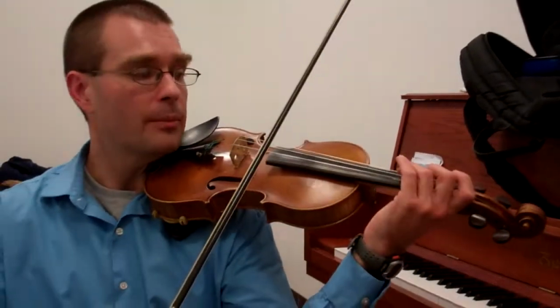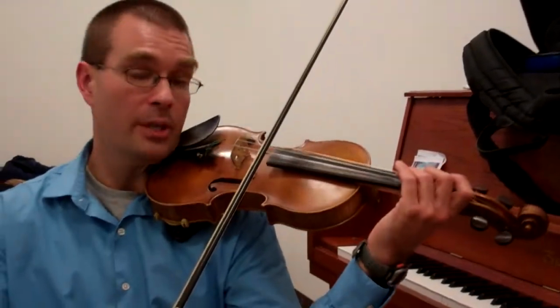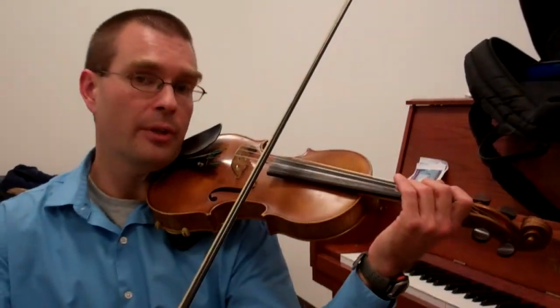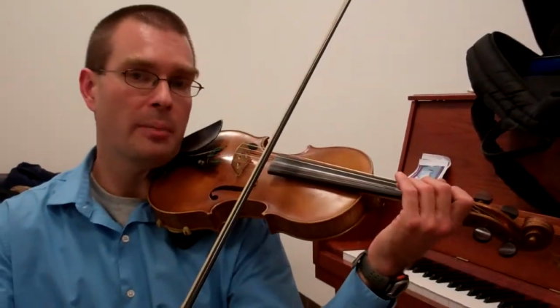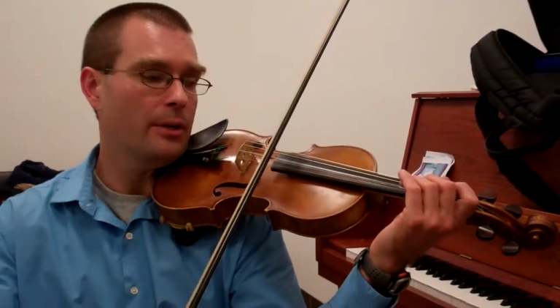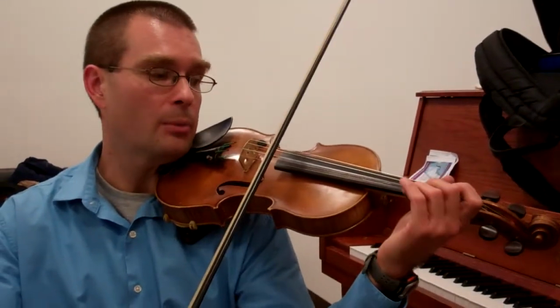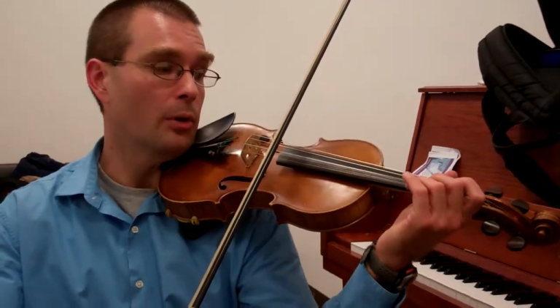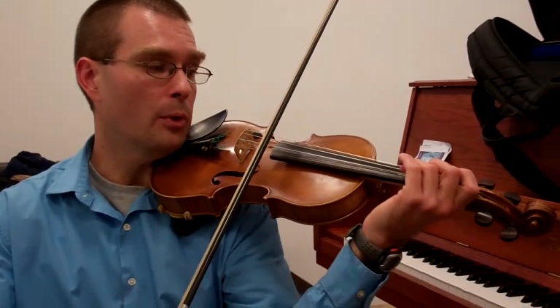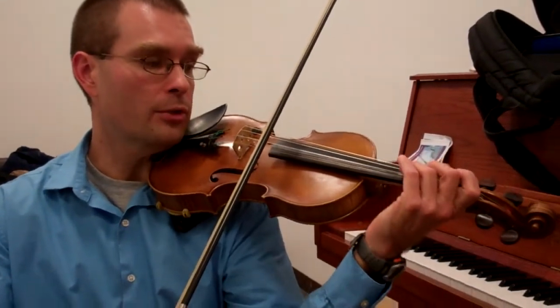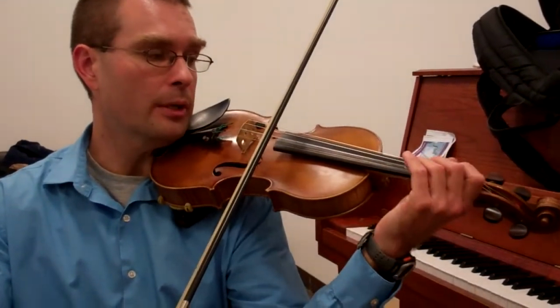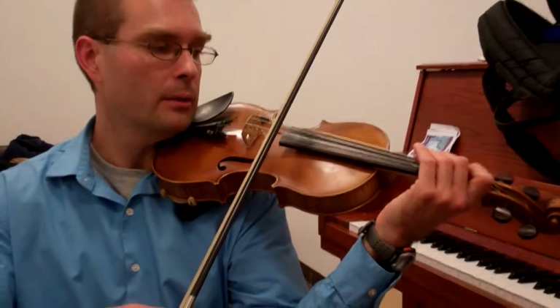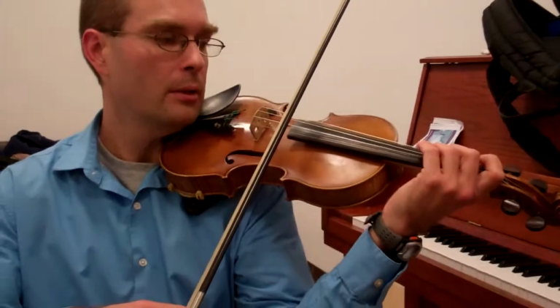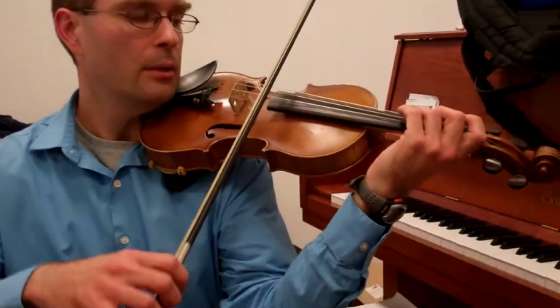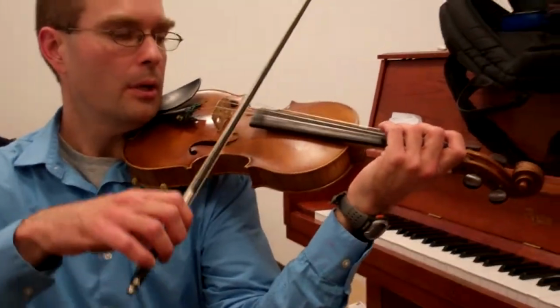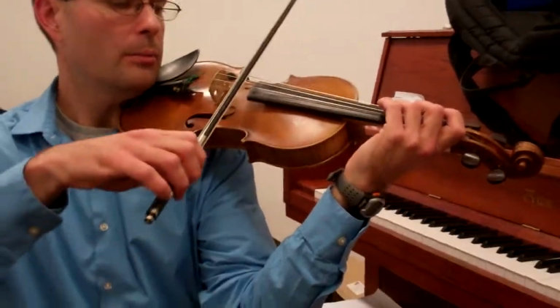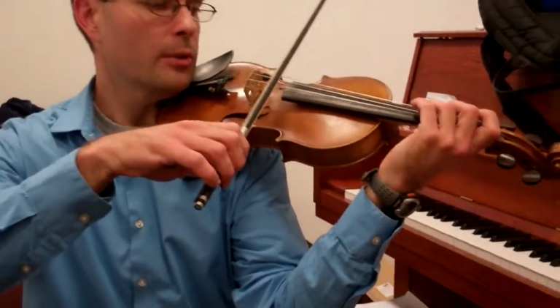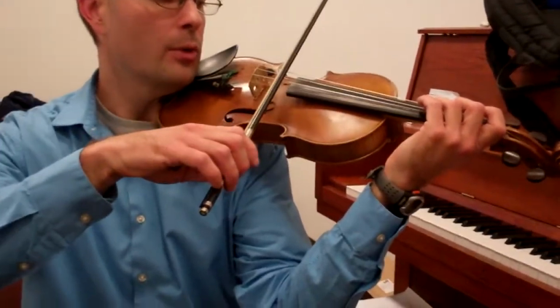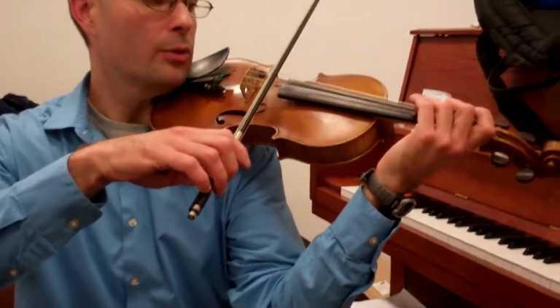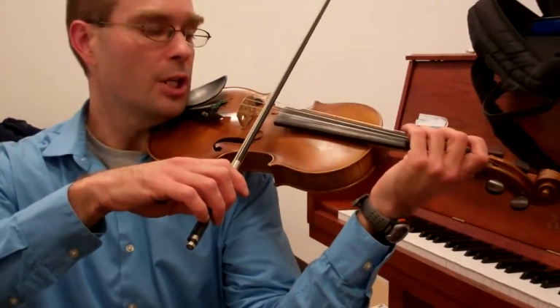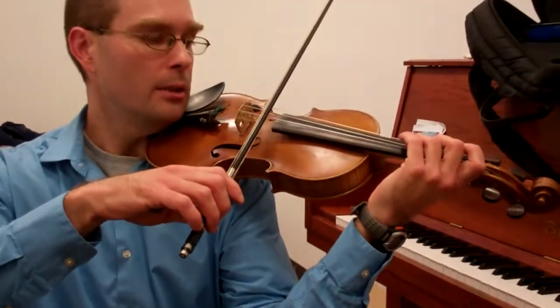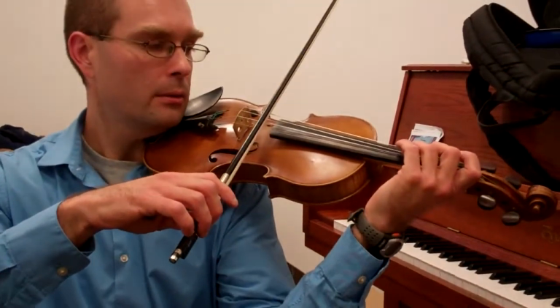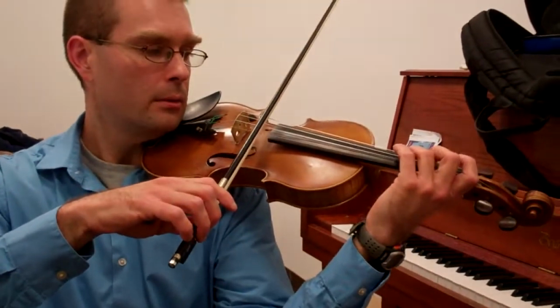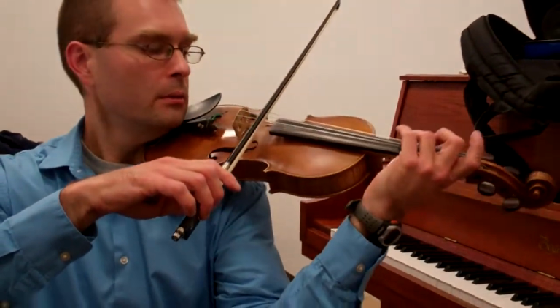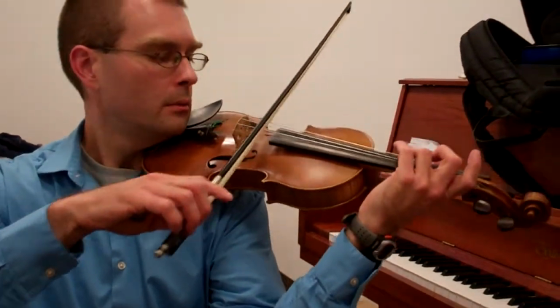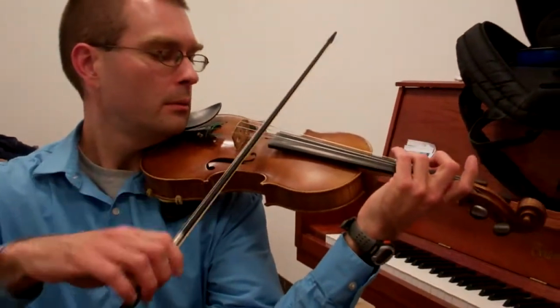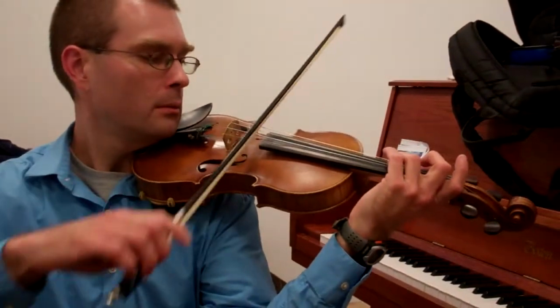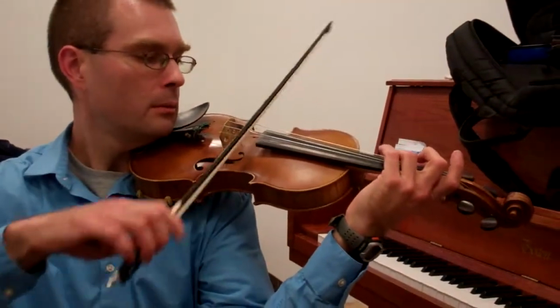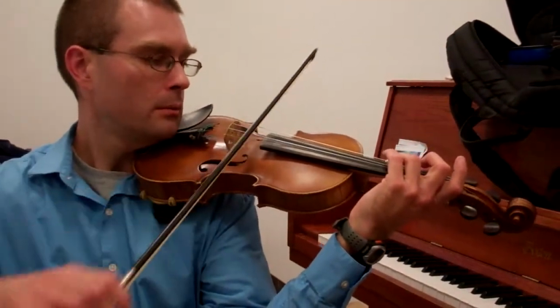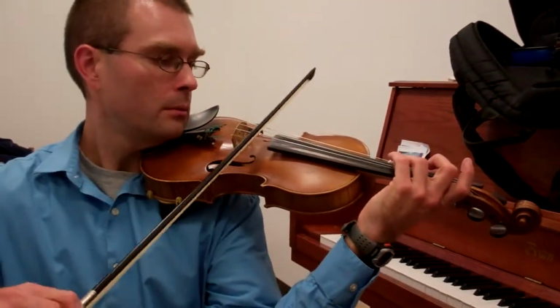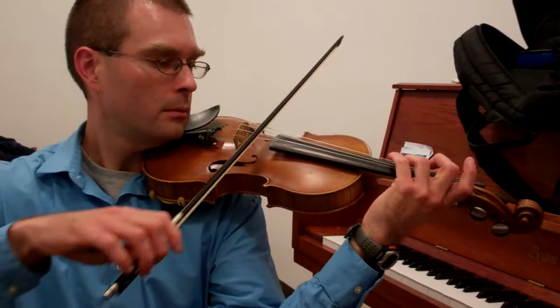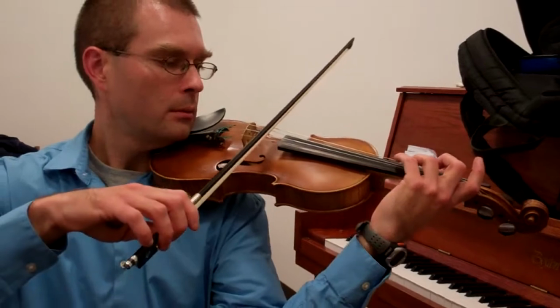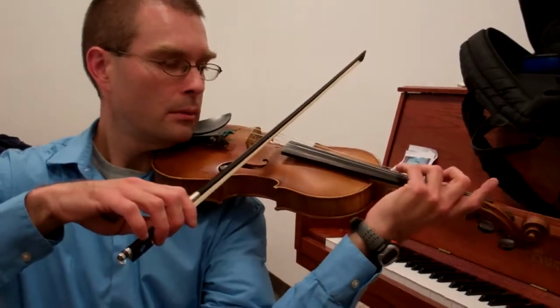The same fingering pattern happens over one string. So the notes are G, and the next one is E.